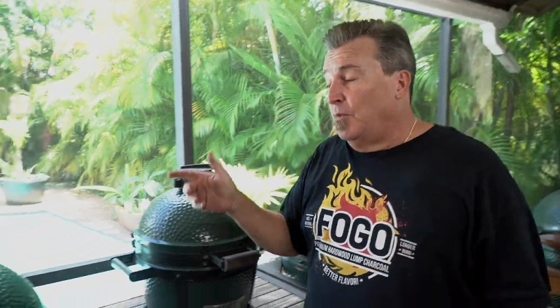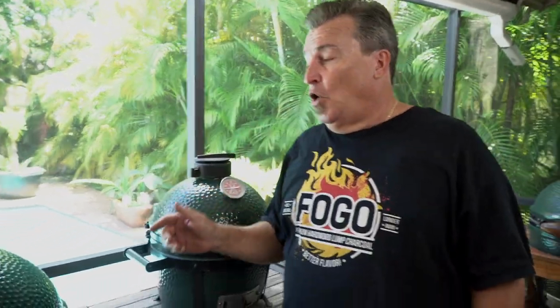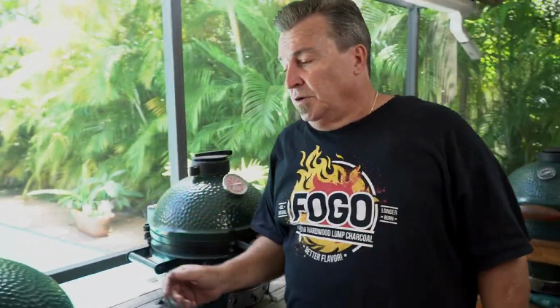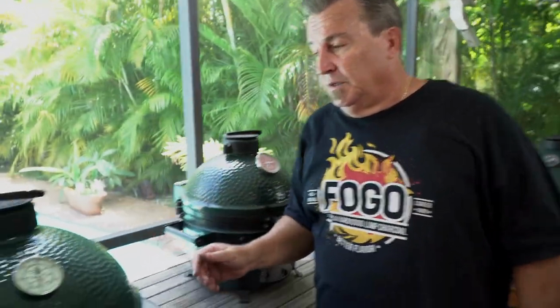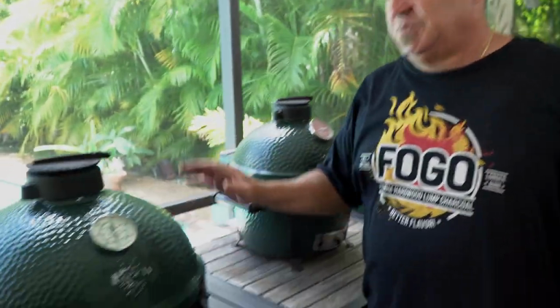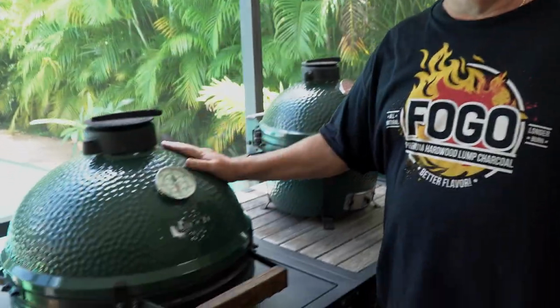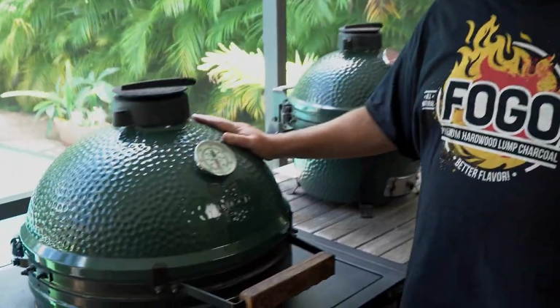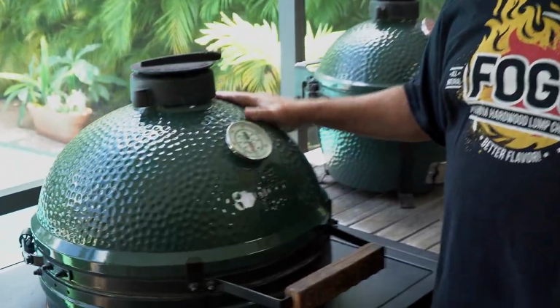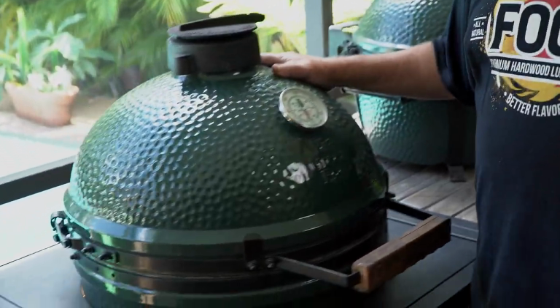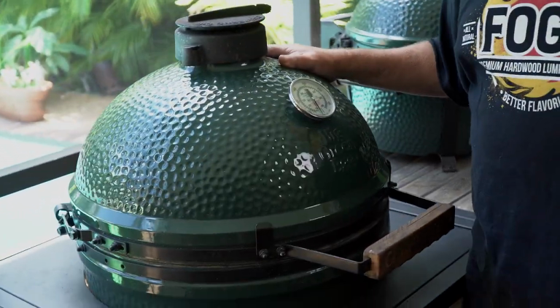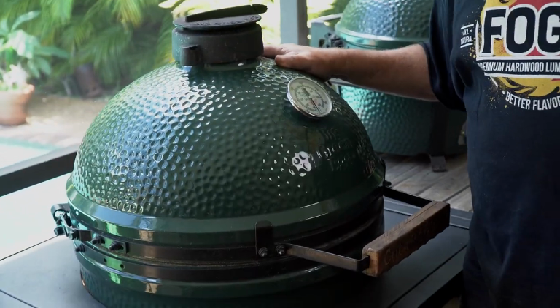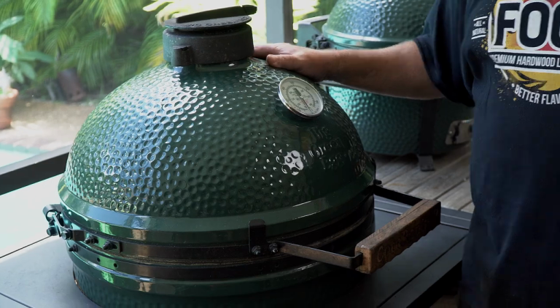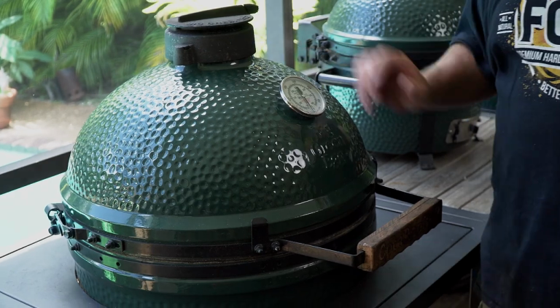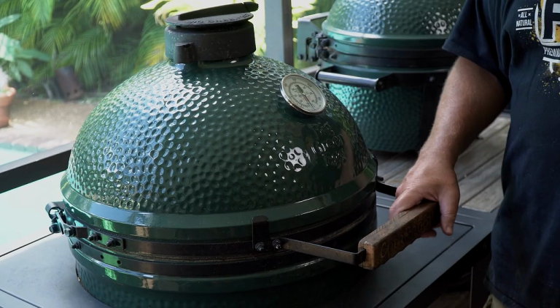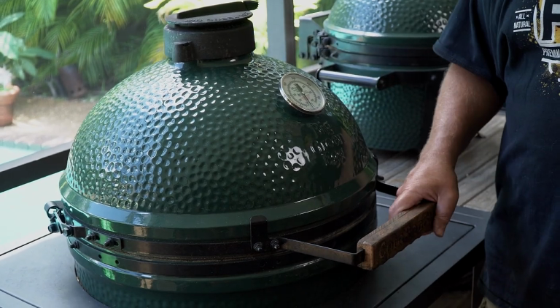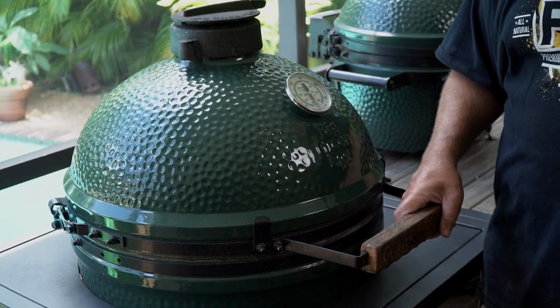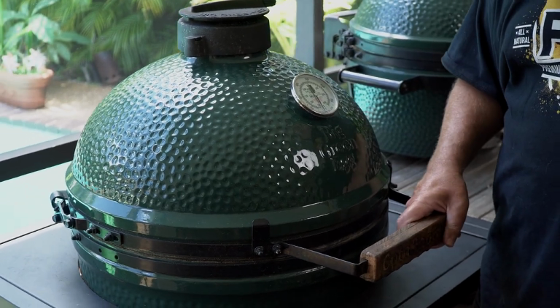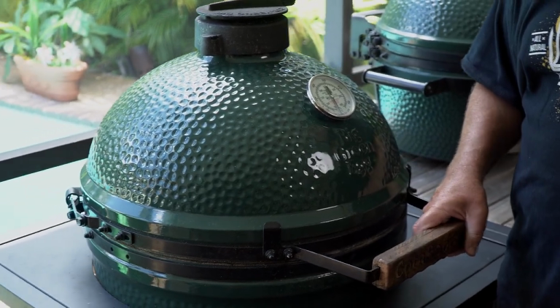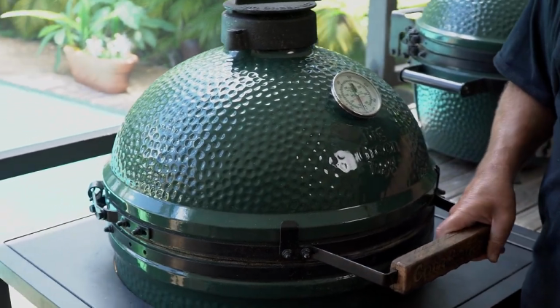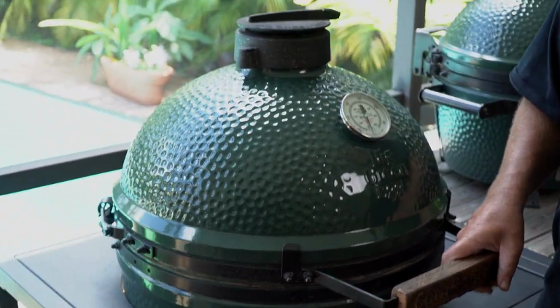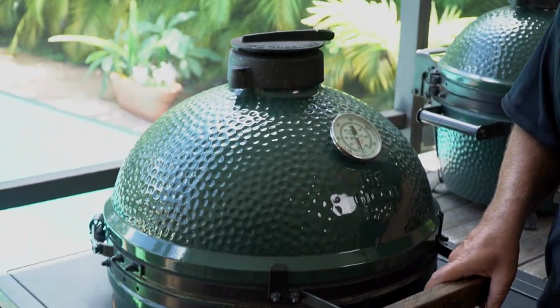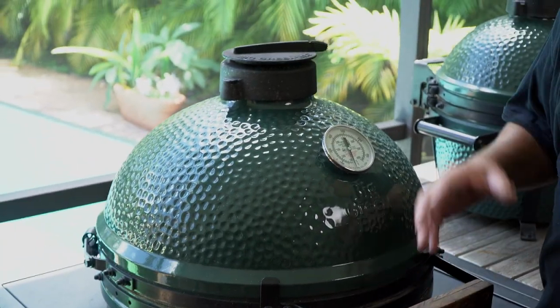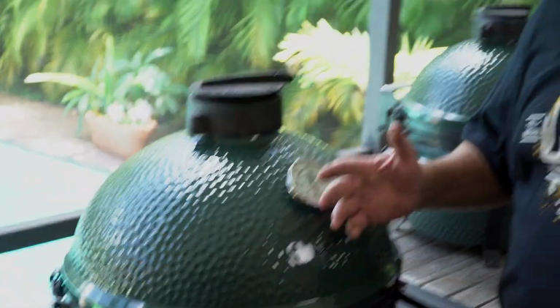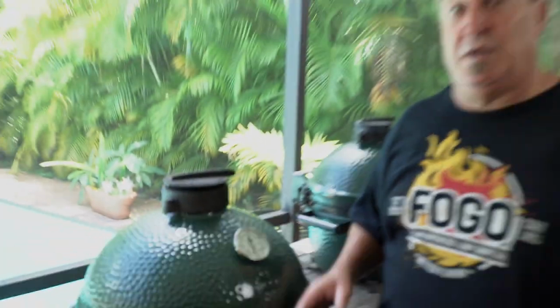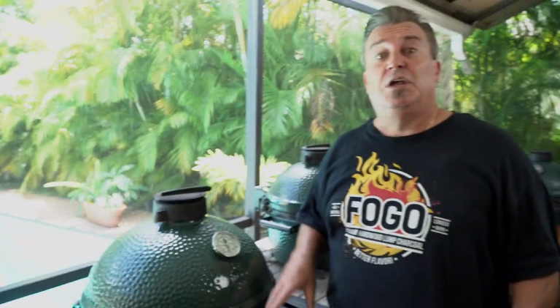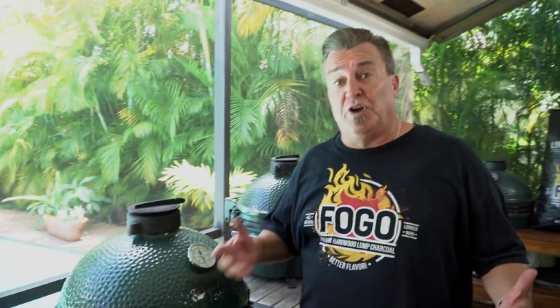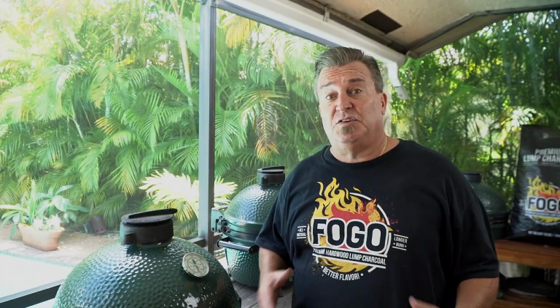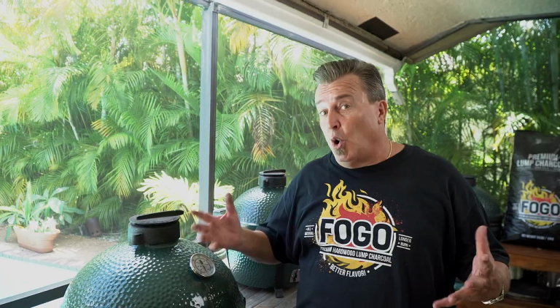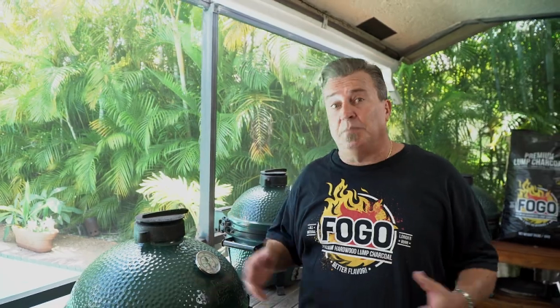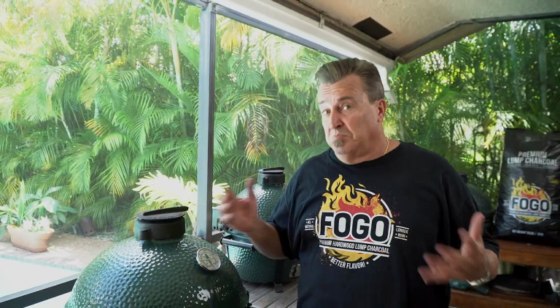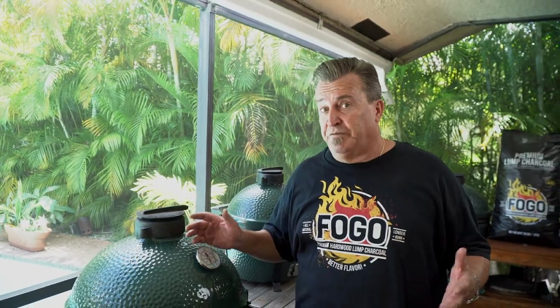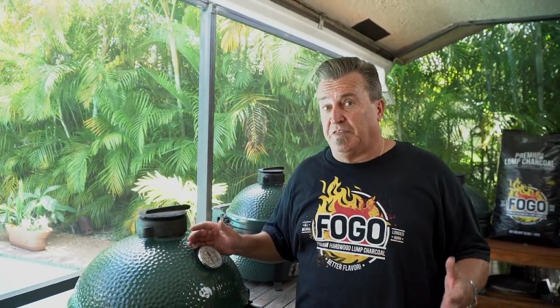Moving over is my middle child, my Large. Large is great for a family of four or something like that. You want to make some nice bigger meals — grilling, smoking, good for everything.